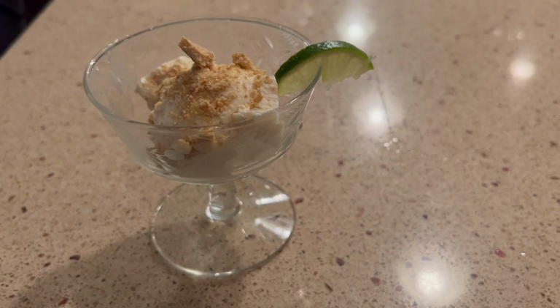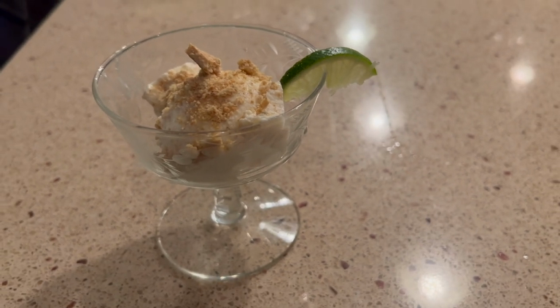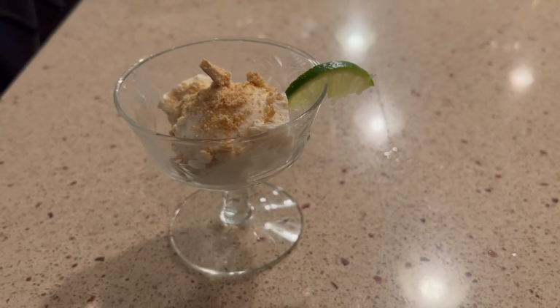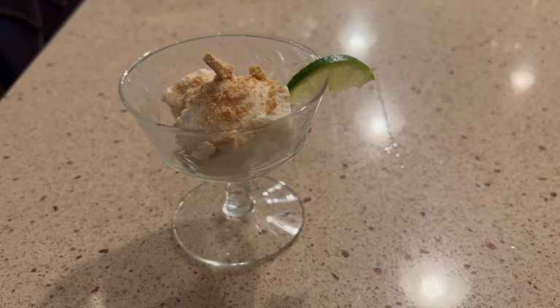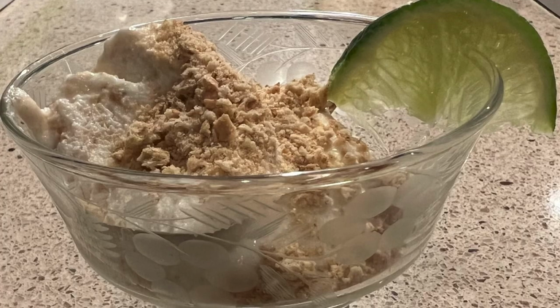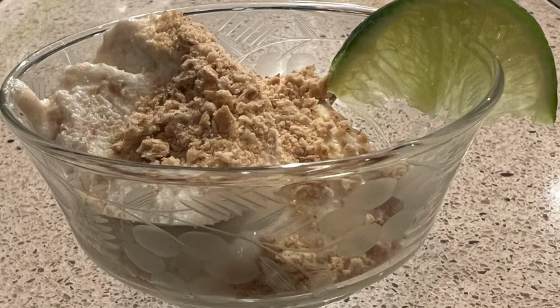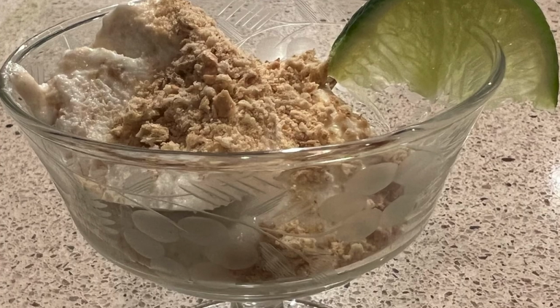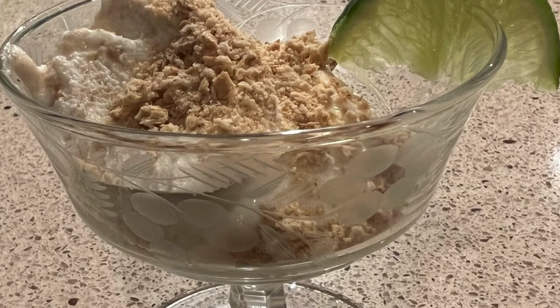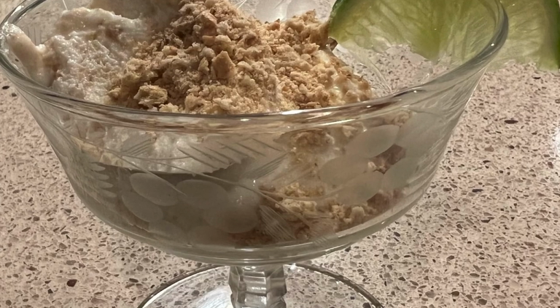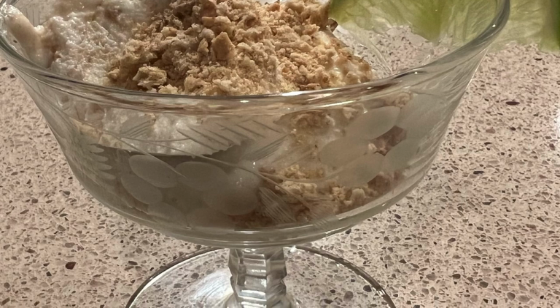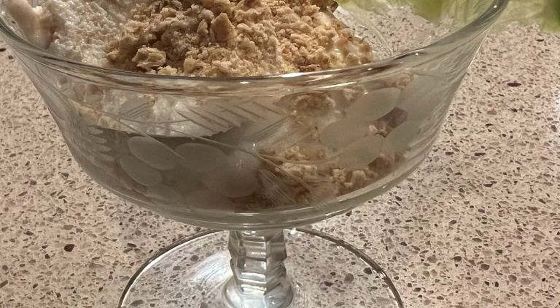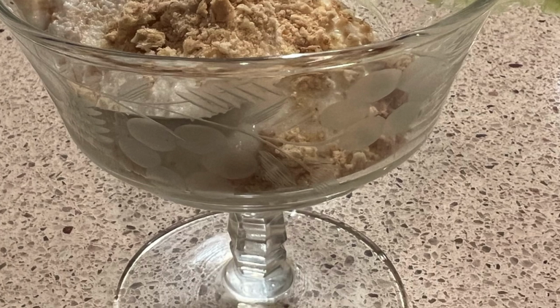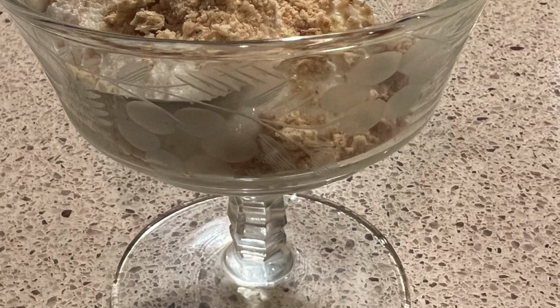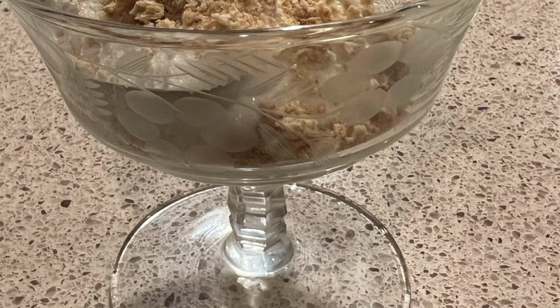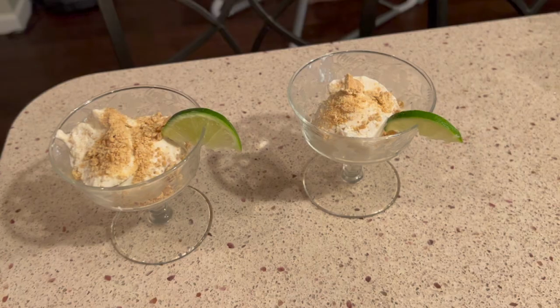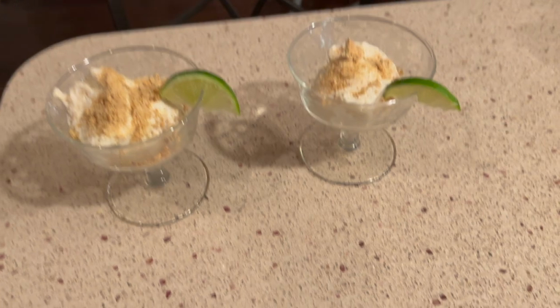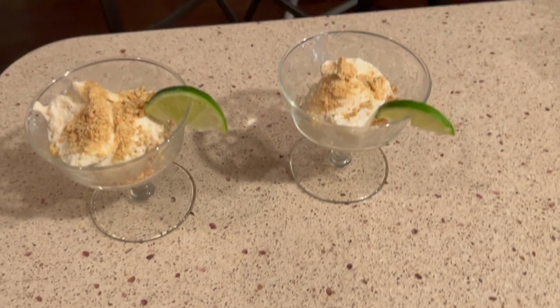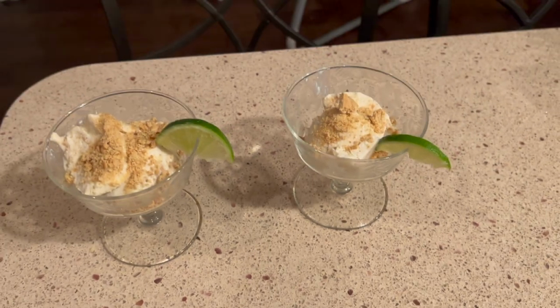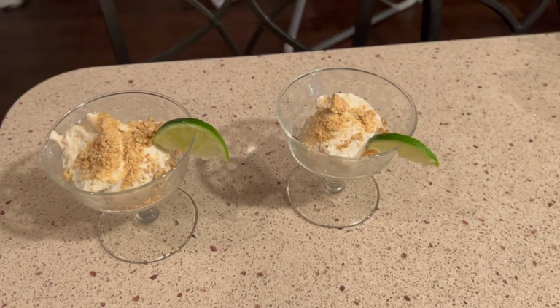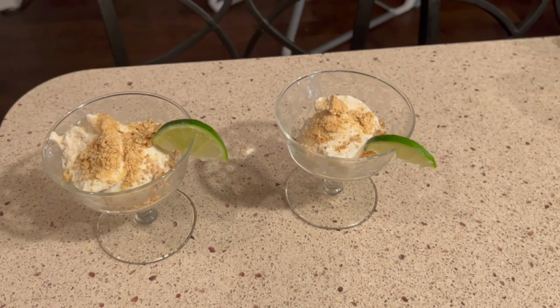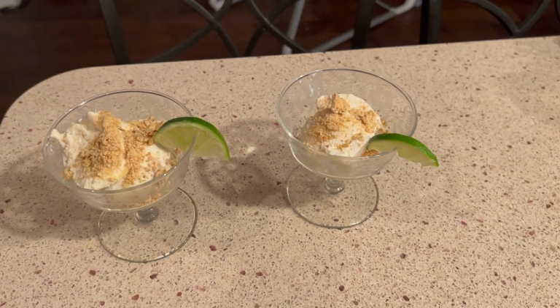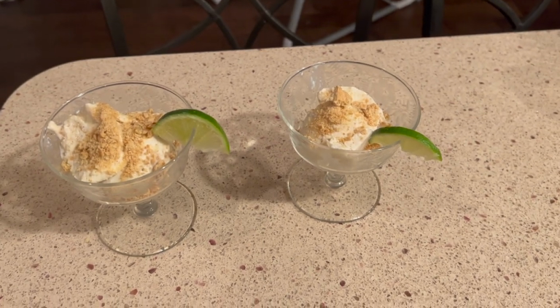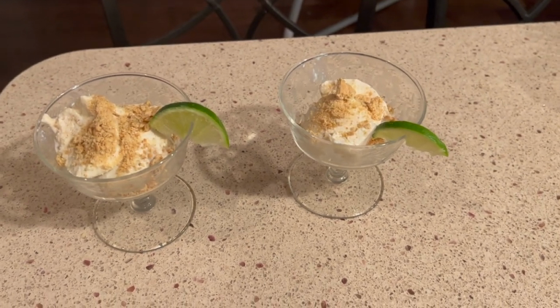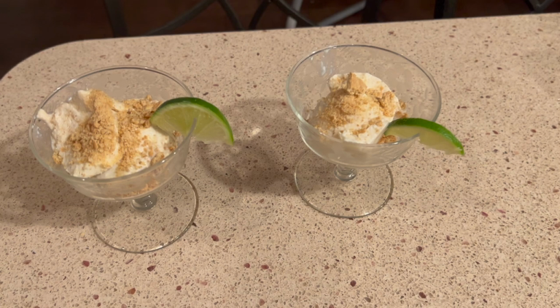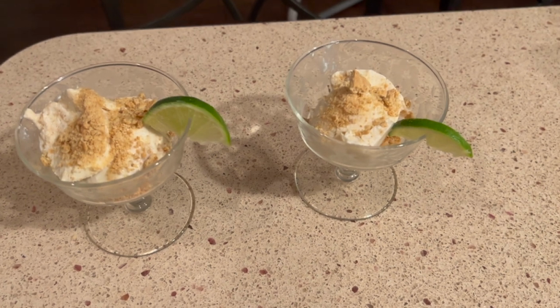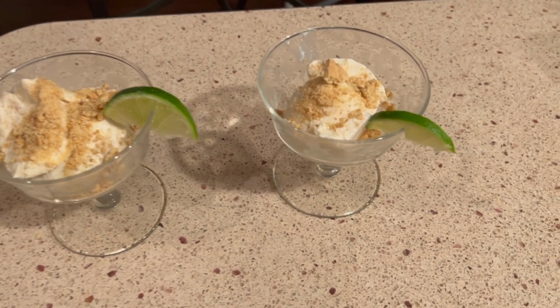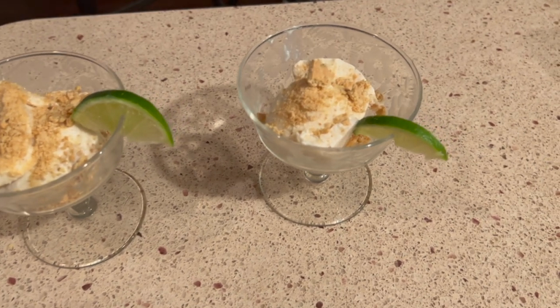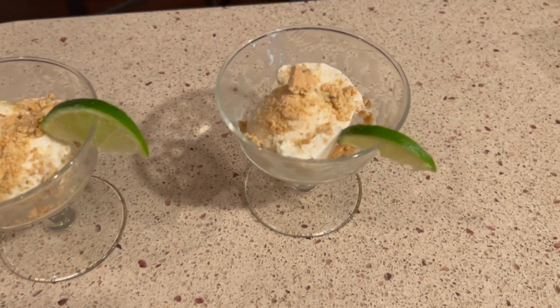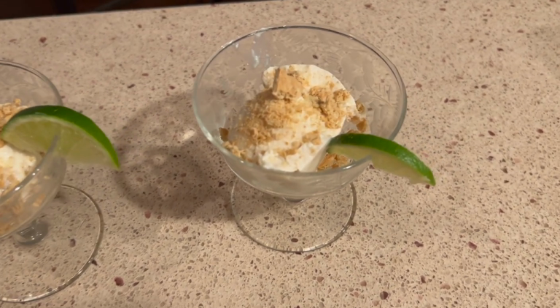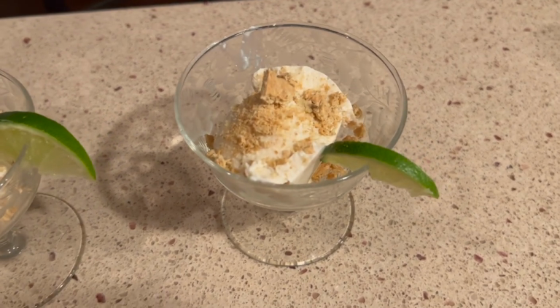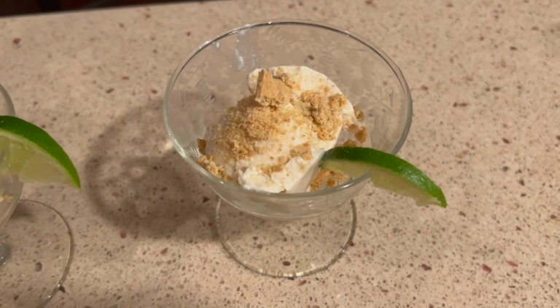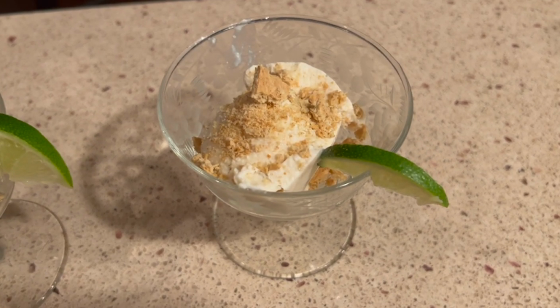We really love this. It would be perfect for a summer night and great for a 4th of July picnic. Thanks so much for joining us.